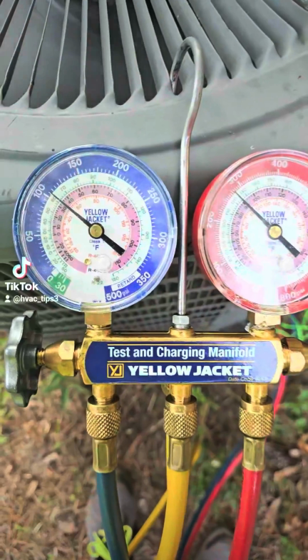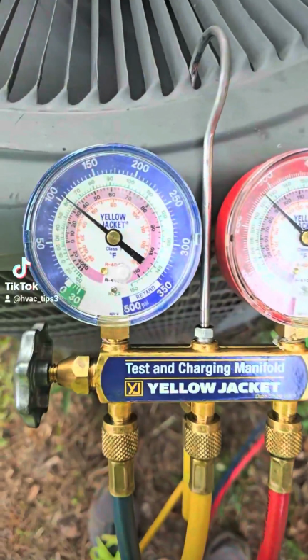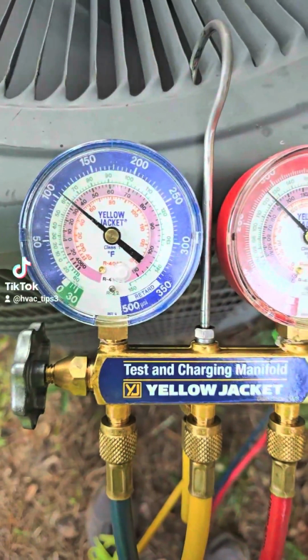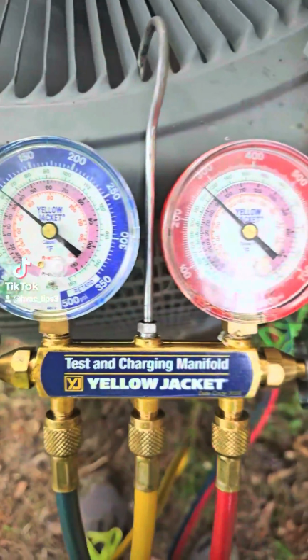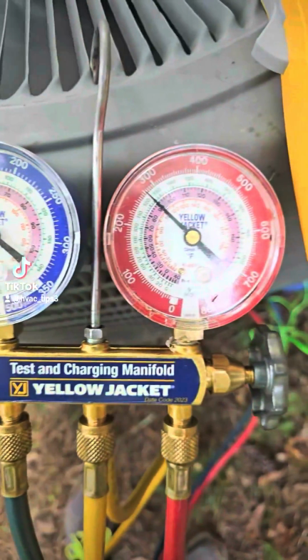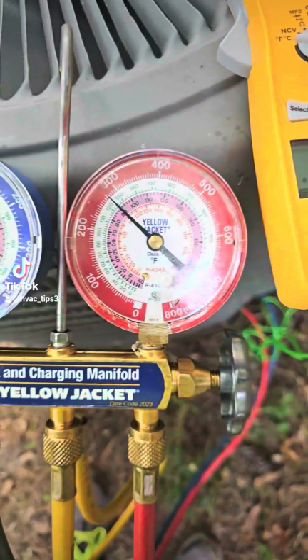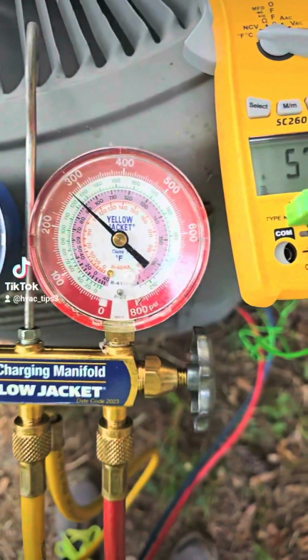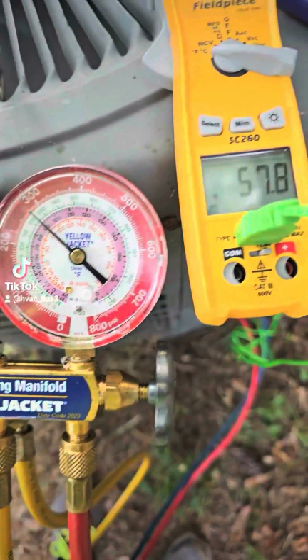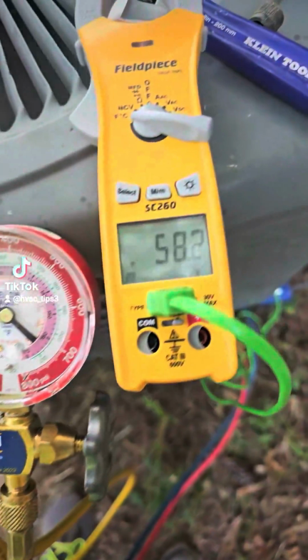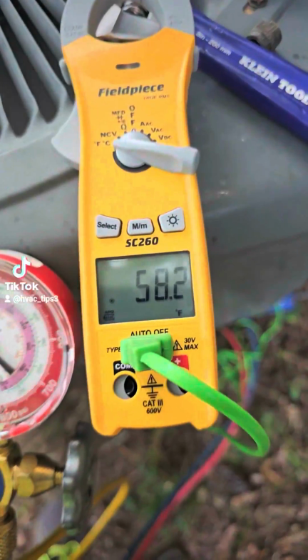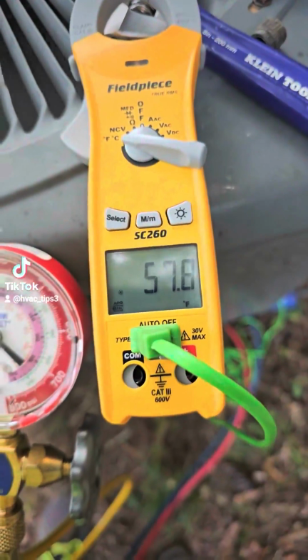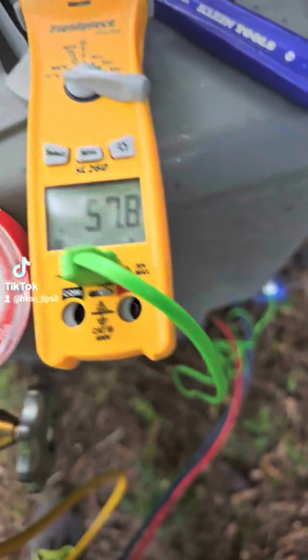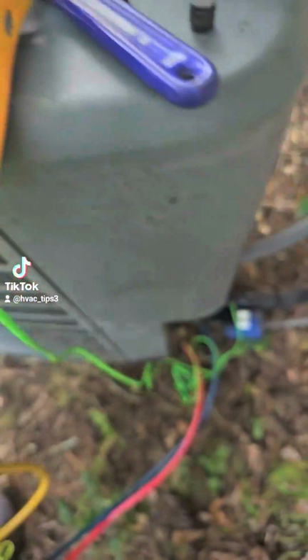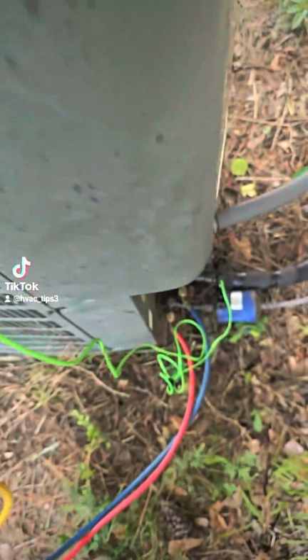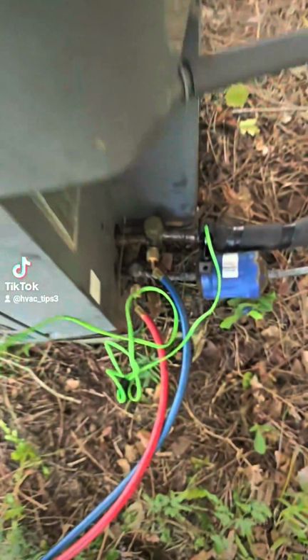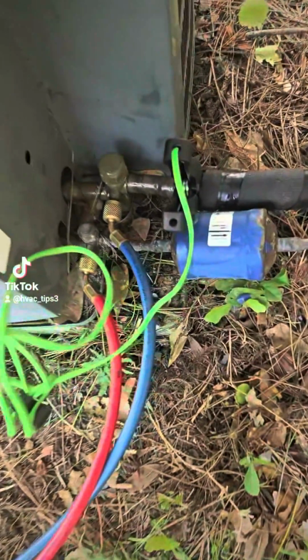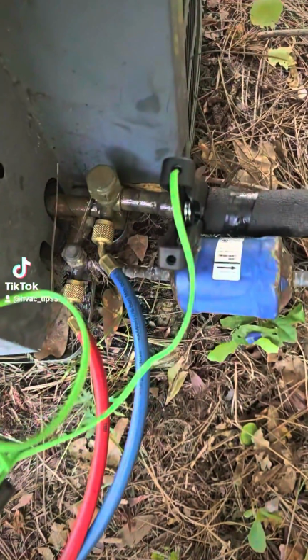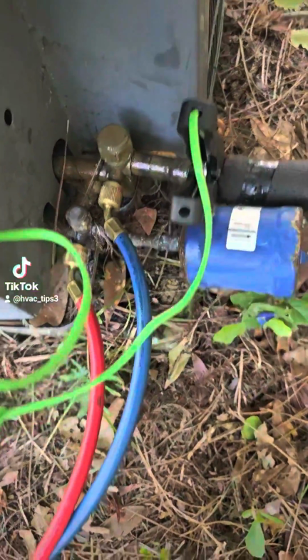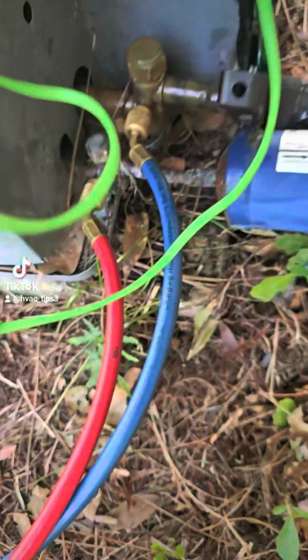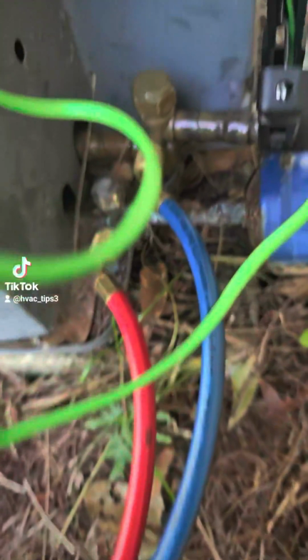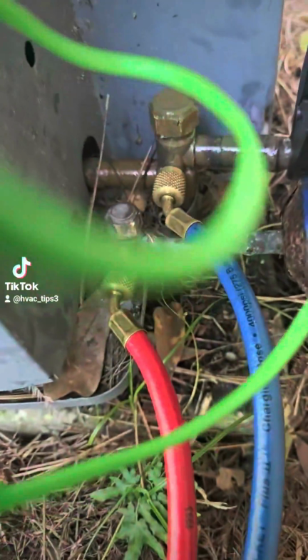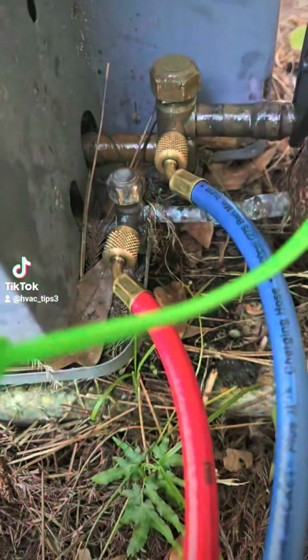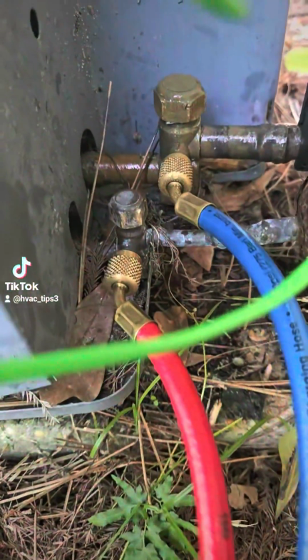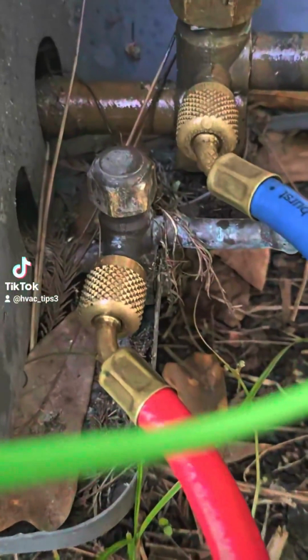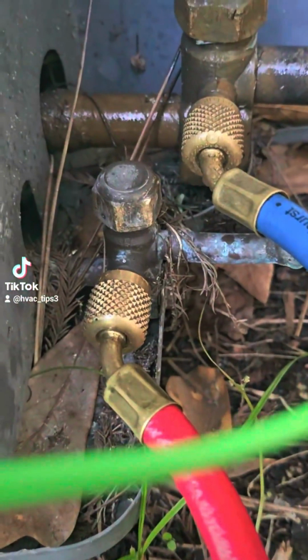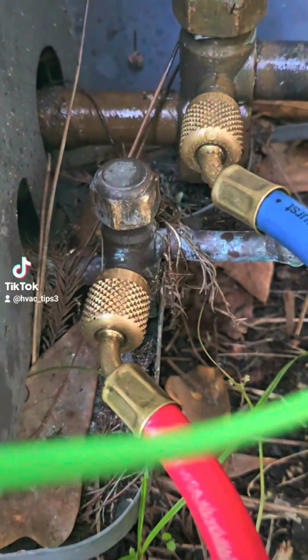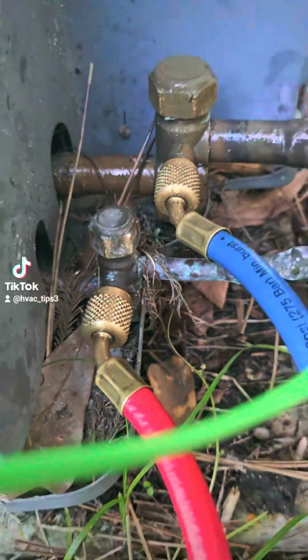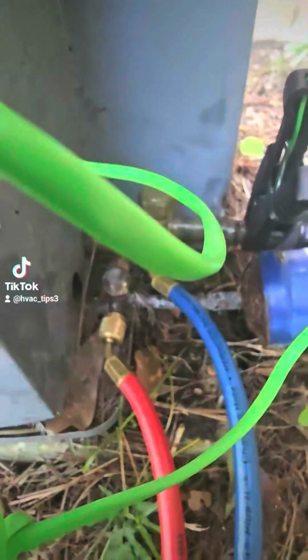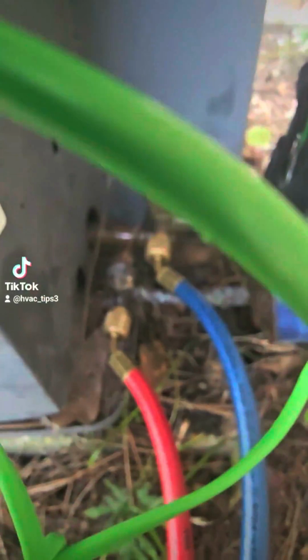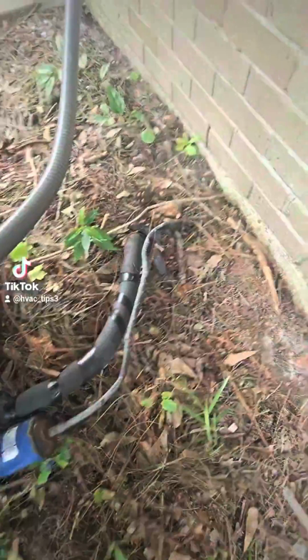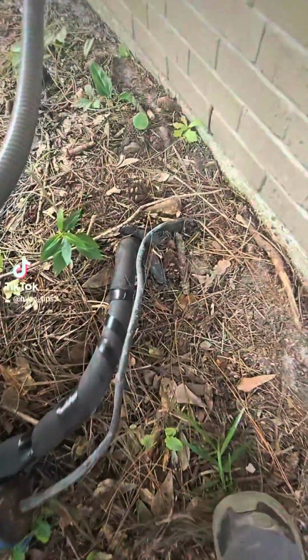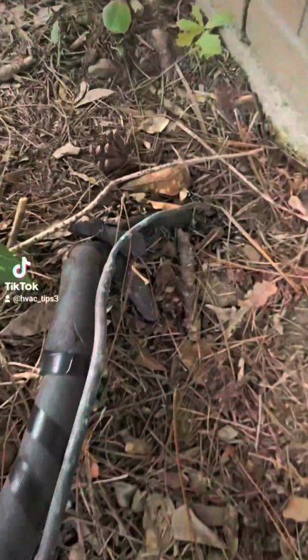Here's my diagnosis video of the one I posted before. This unit right here is having 100 PSI — that's a problem on our 22 units, it should never be that high. Even if it was overcharged, your head pressure would be over 300. So I know it's got to be a mixed gas or a compressor issue.